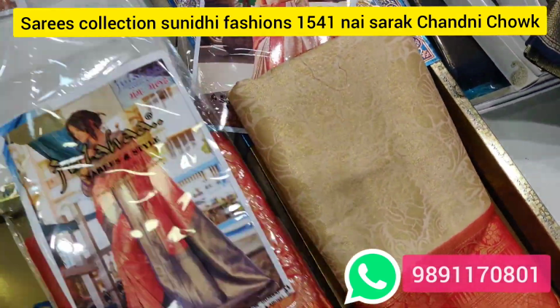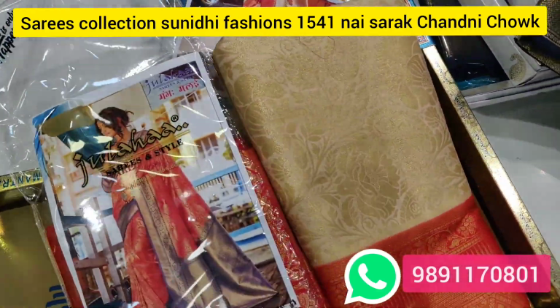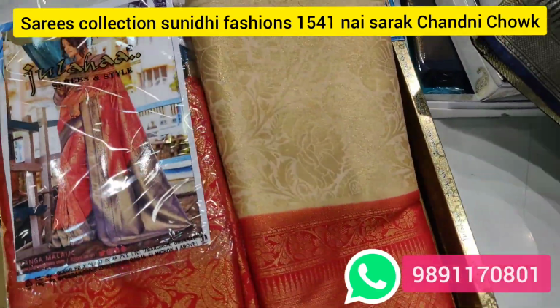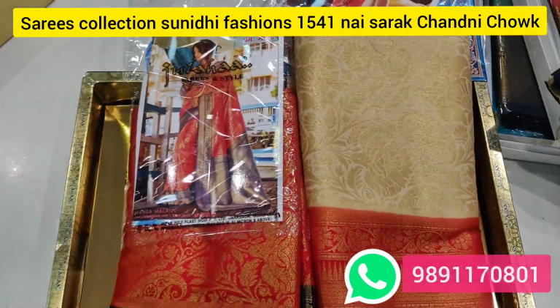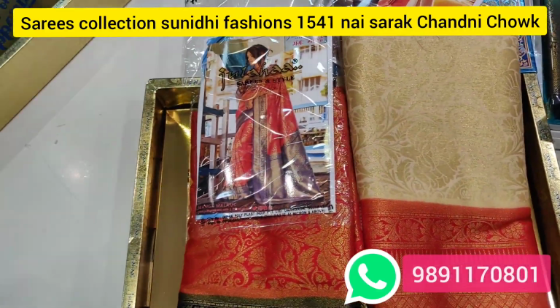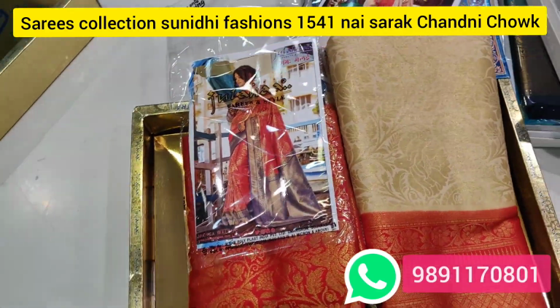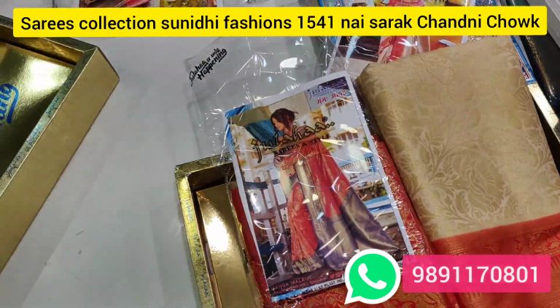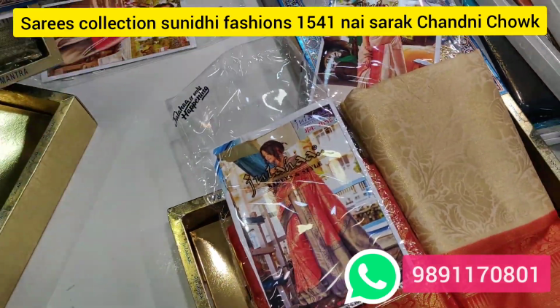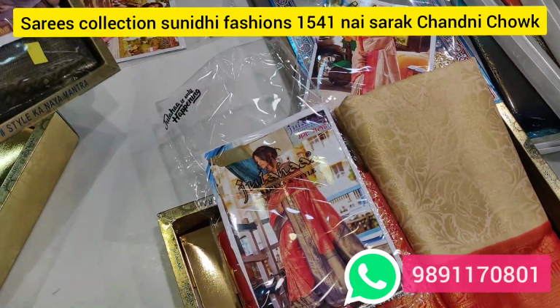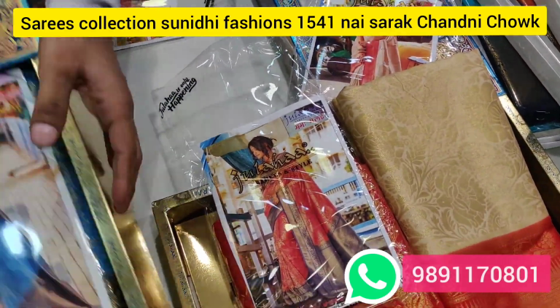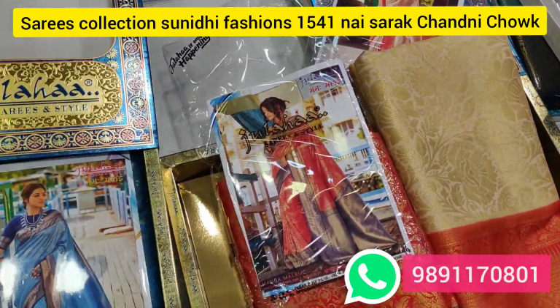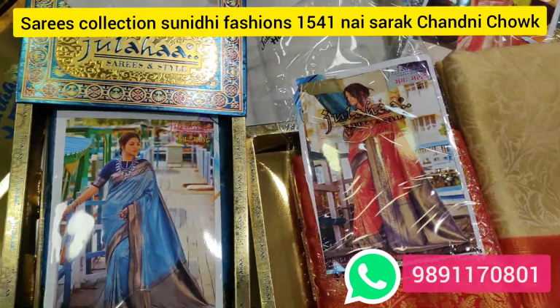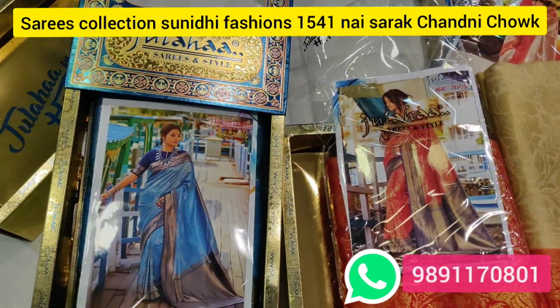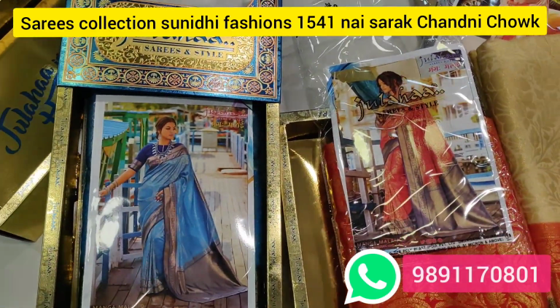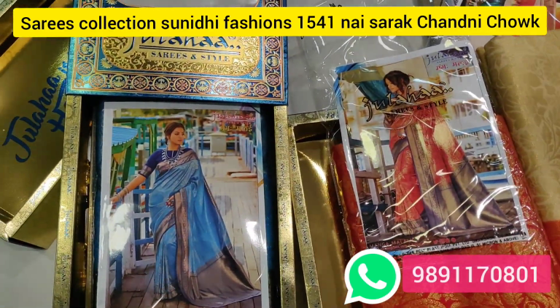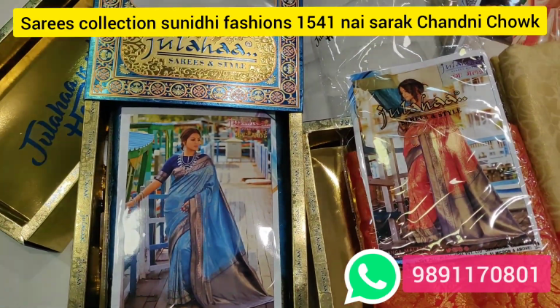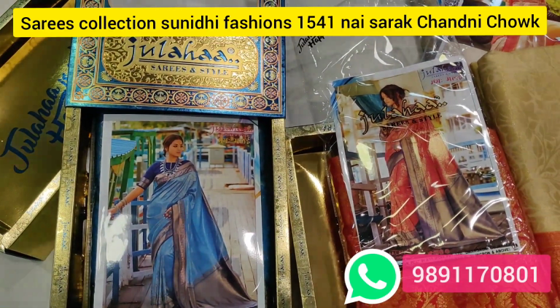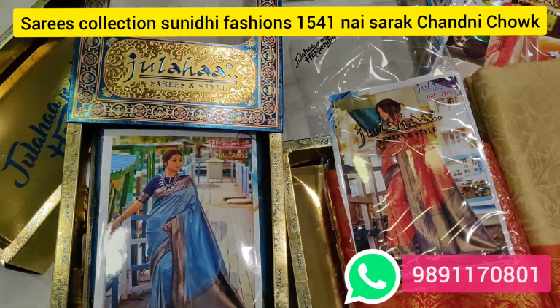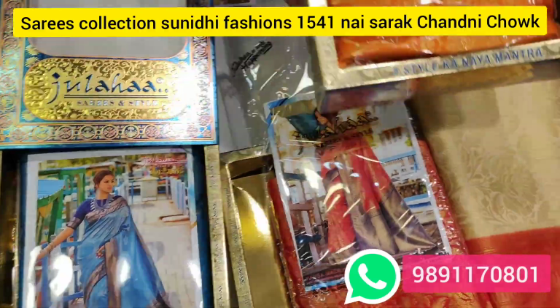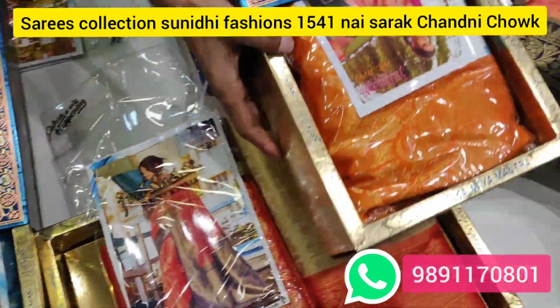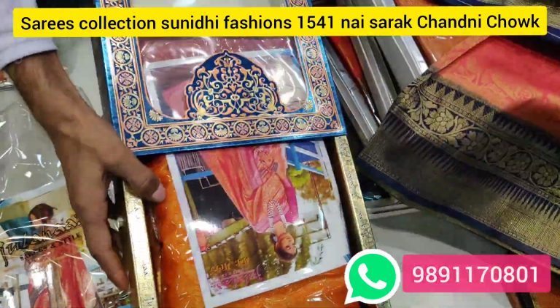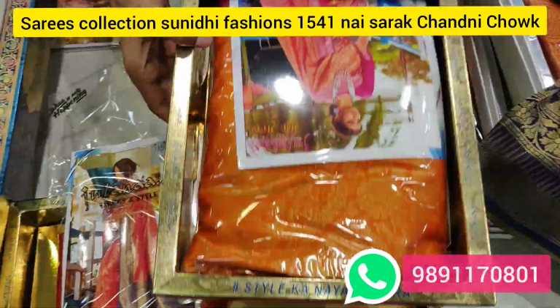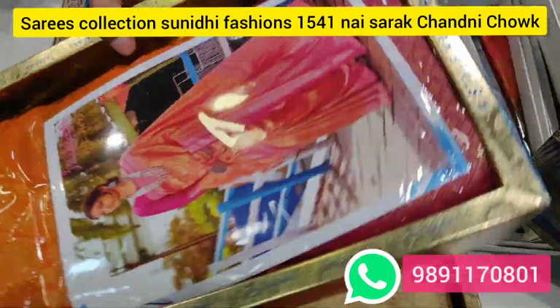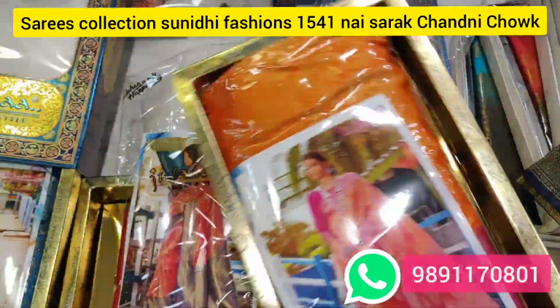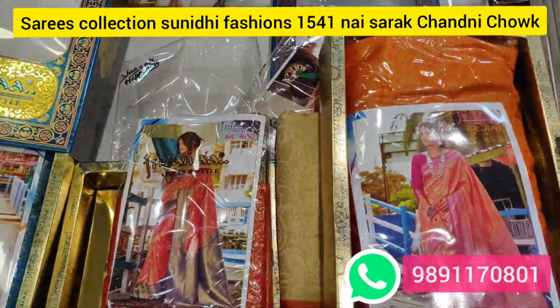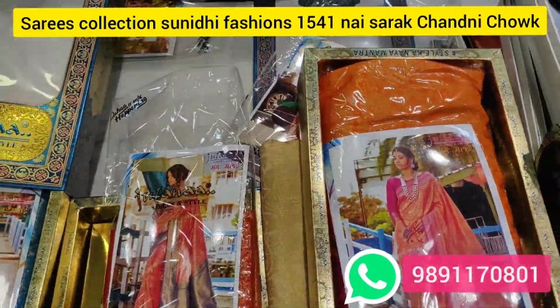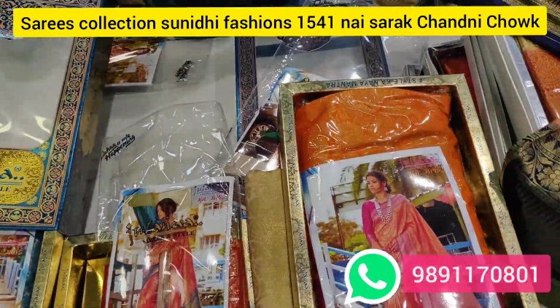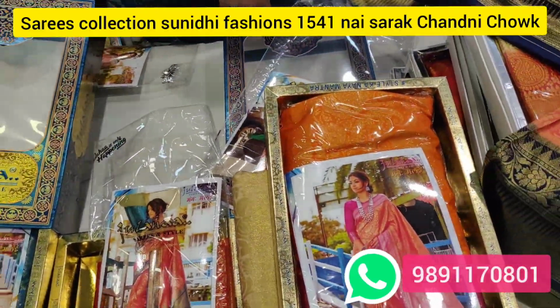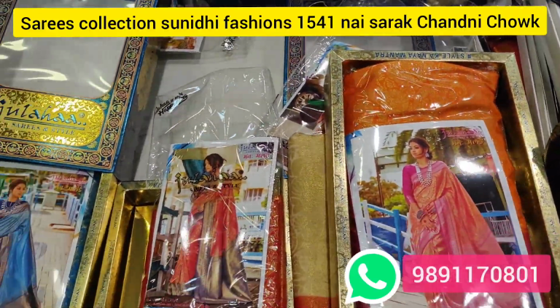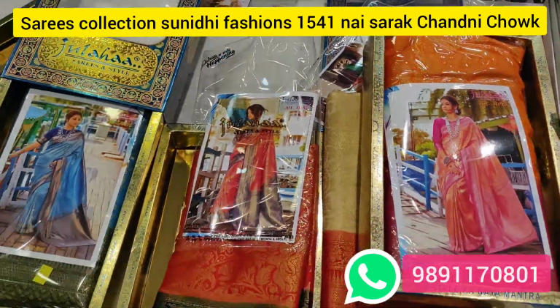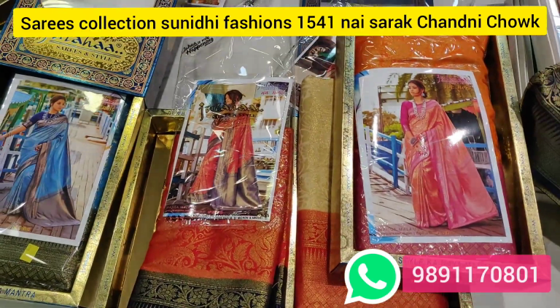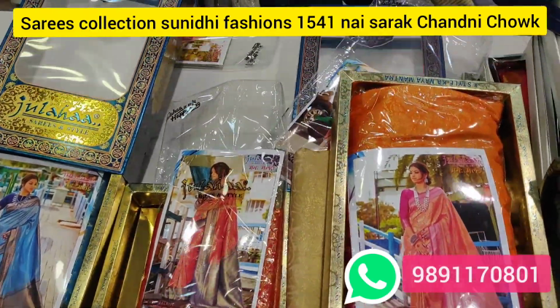There are a lot of varieties. You can call us or contact on WhatsApp. There are also sarees, lehengas, crop tops, and gowns available.